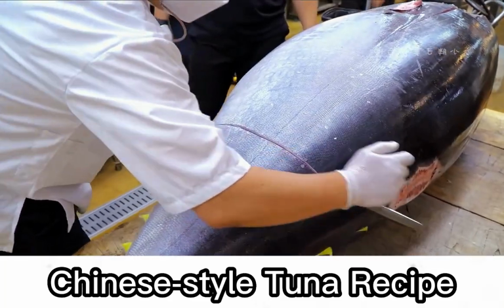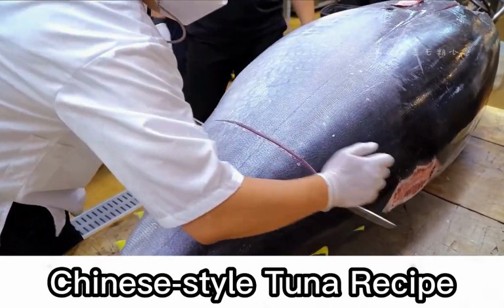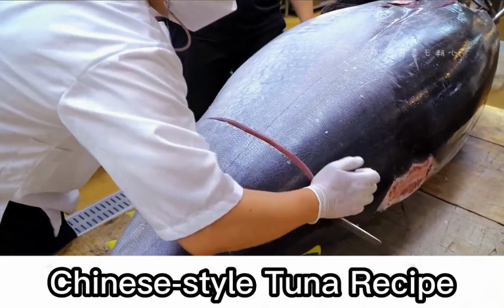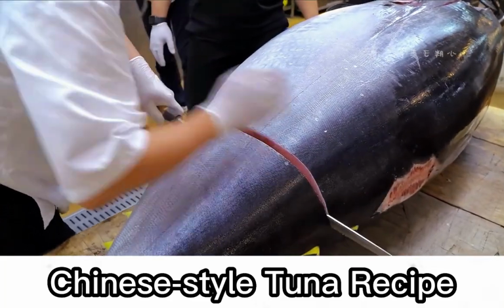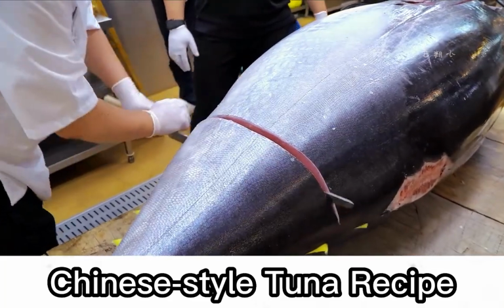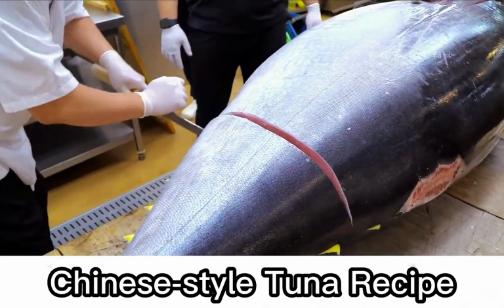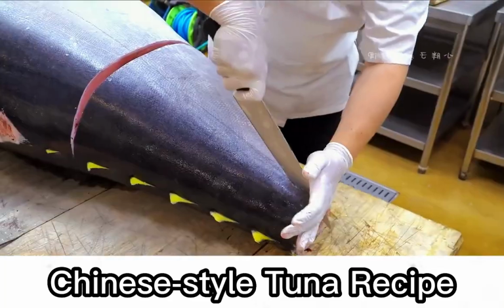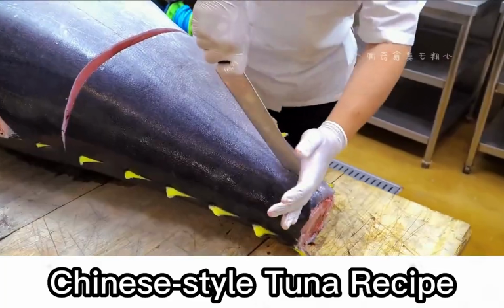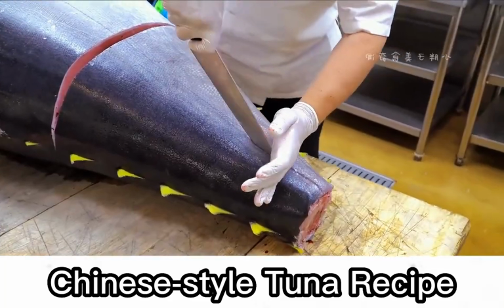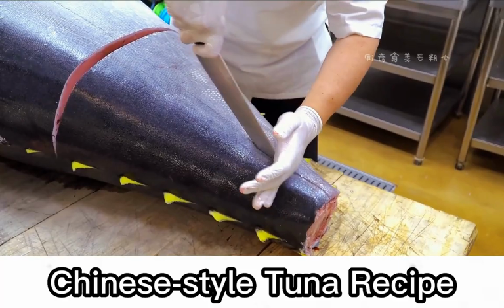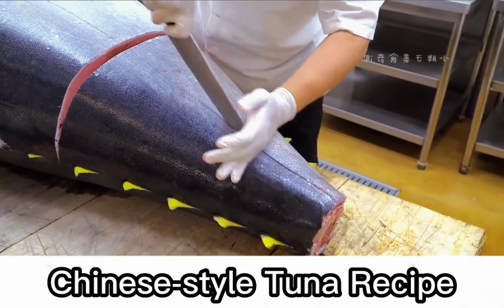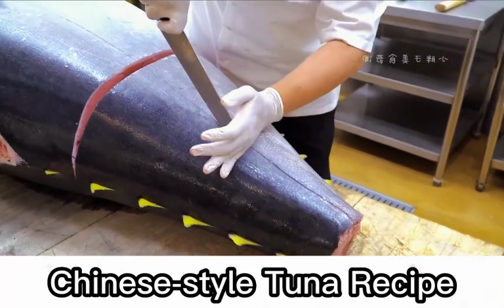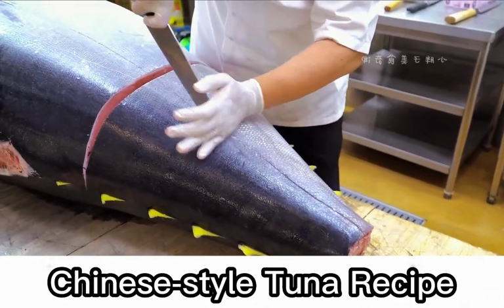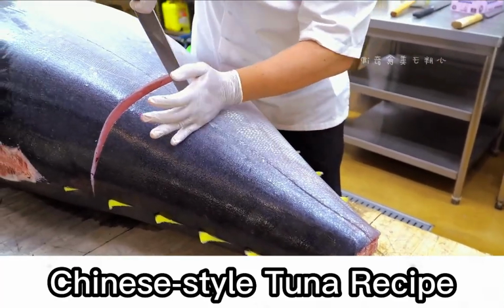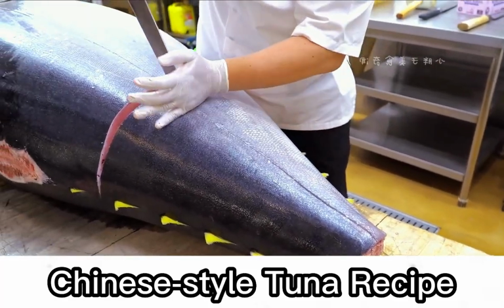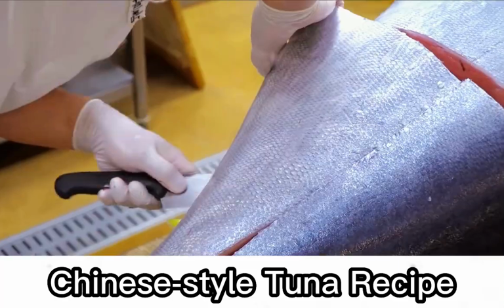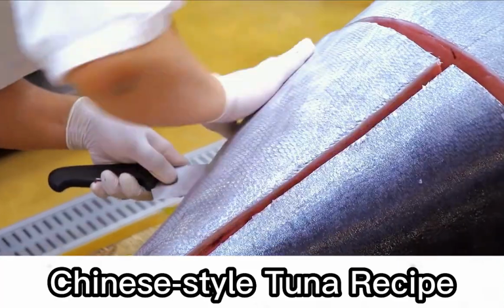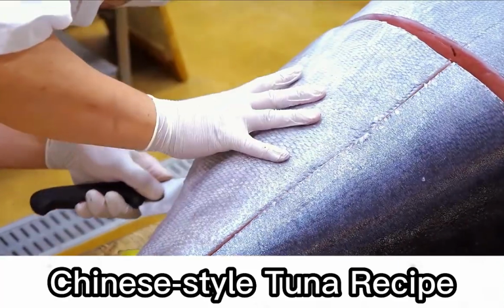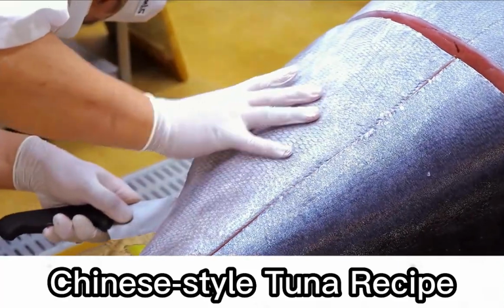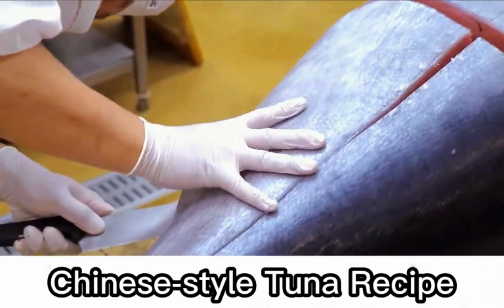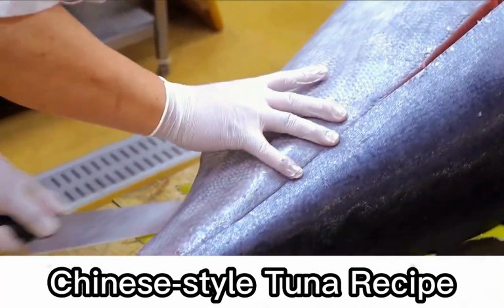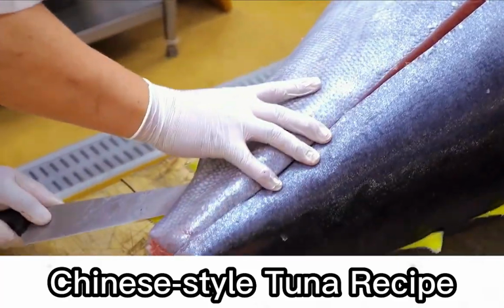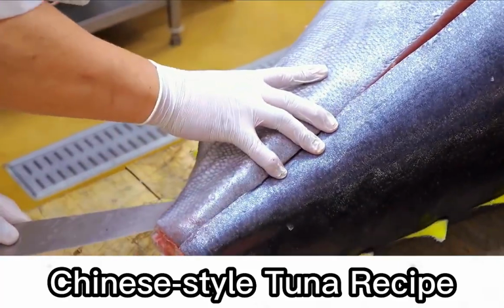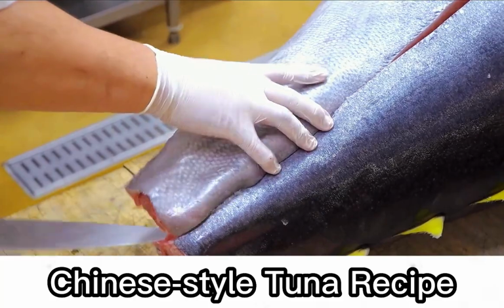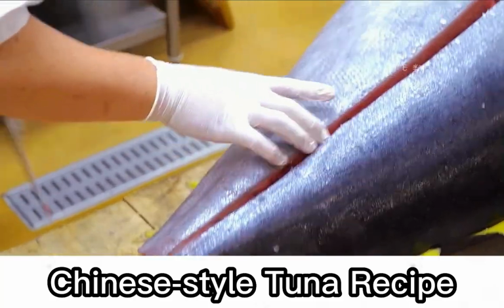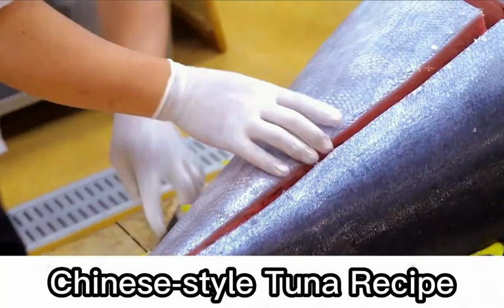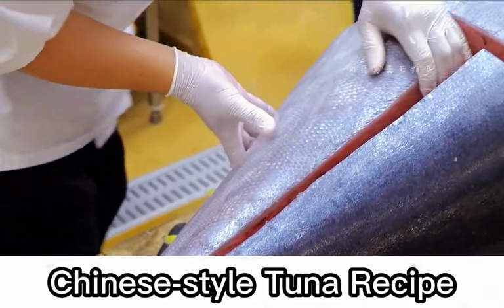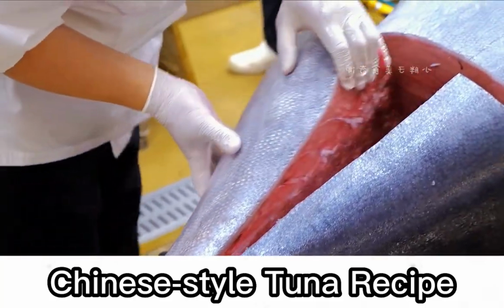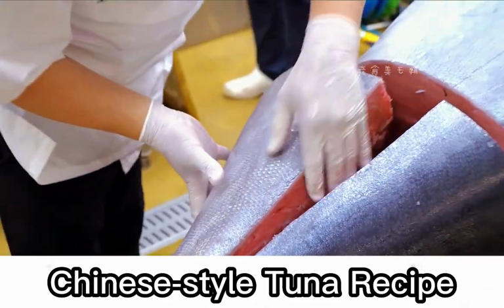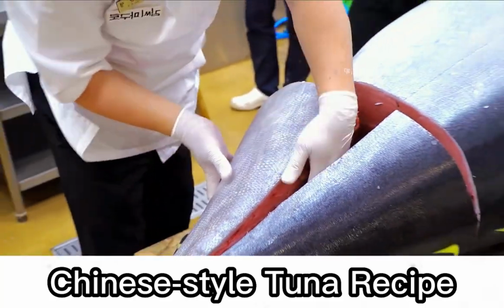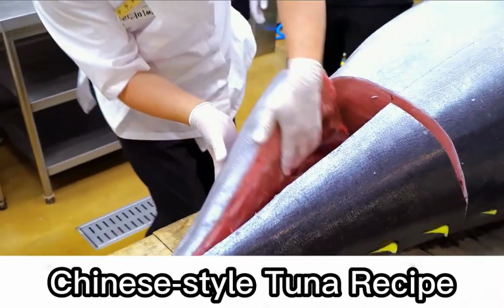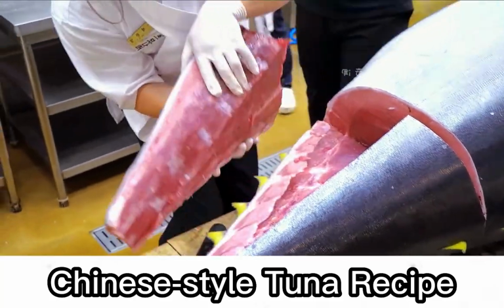Ocean-caught tuna have their tails cut off for bloodletting and snap freezing. Compared to the meat on the tail, there is a big difference in taste. When cutting, pay attention to avoid the middle section.